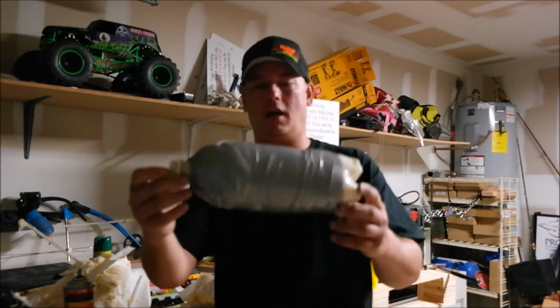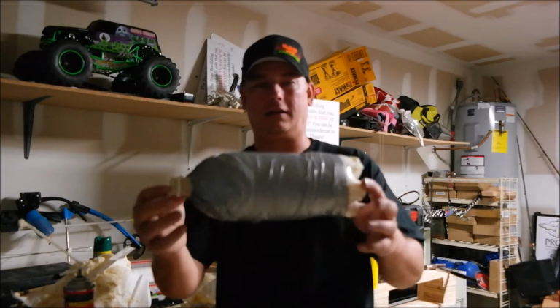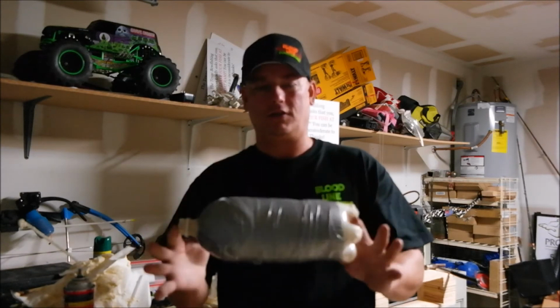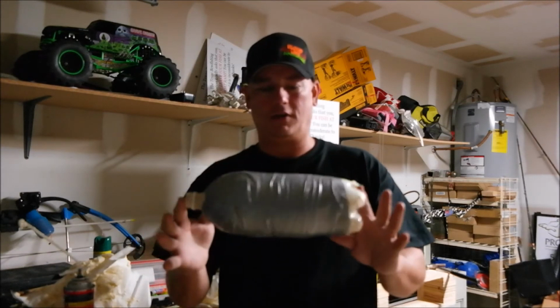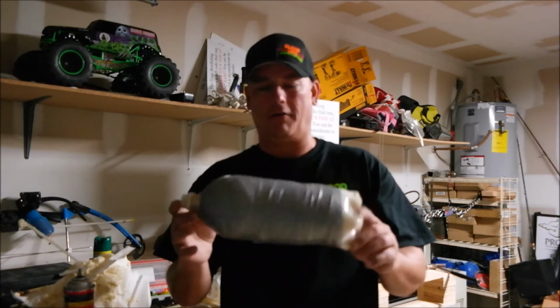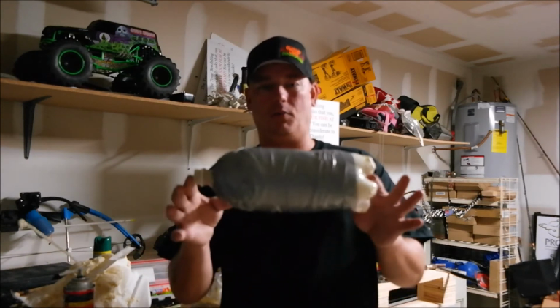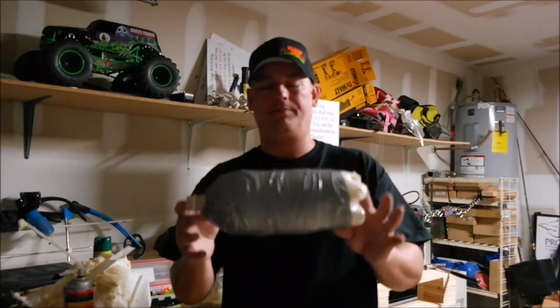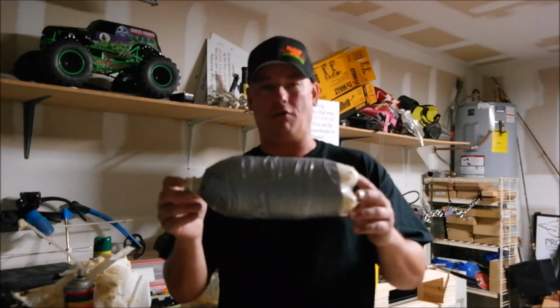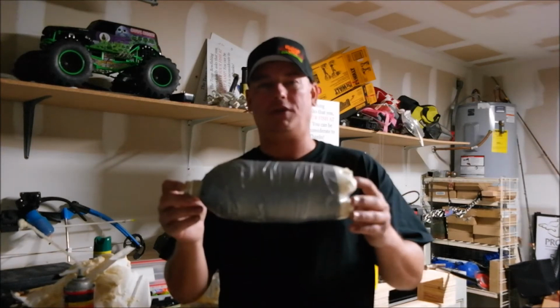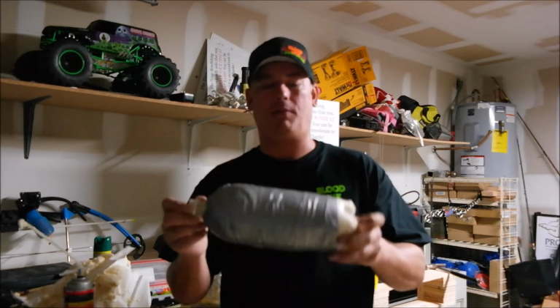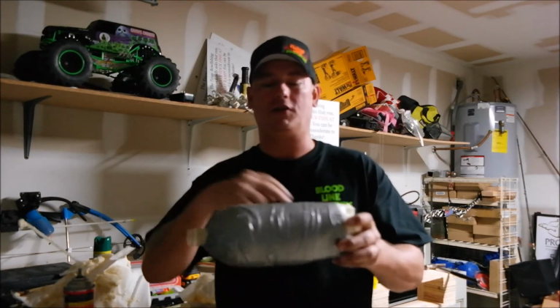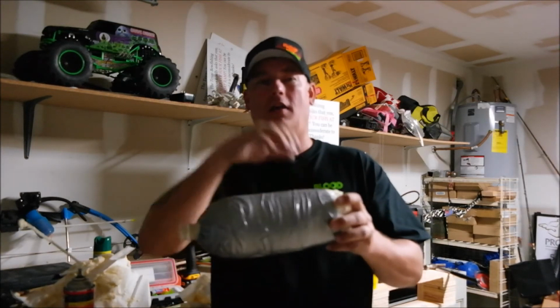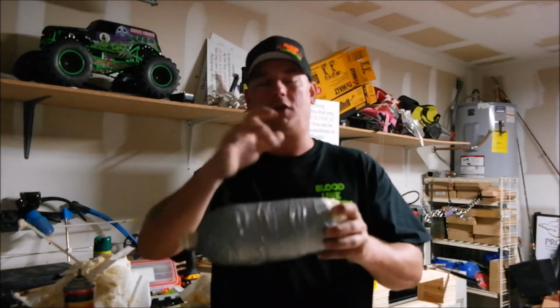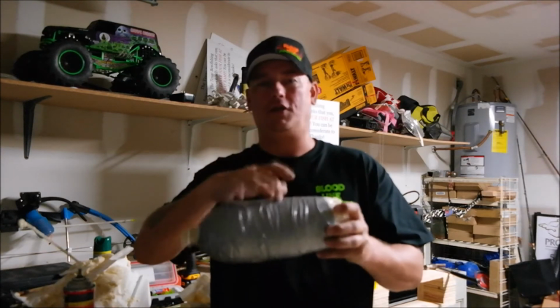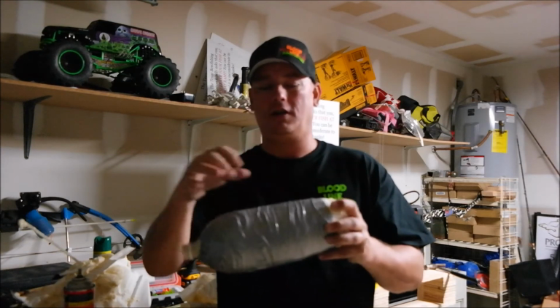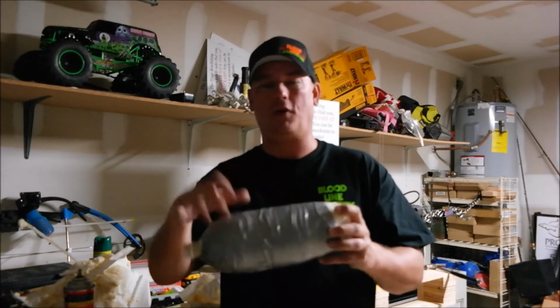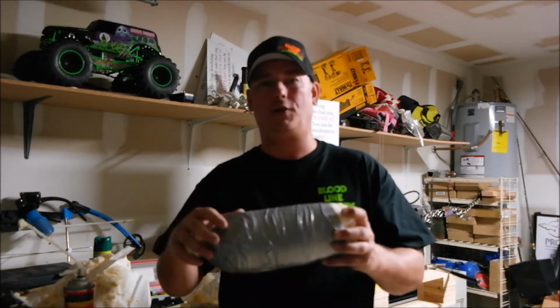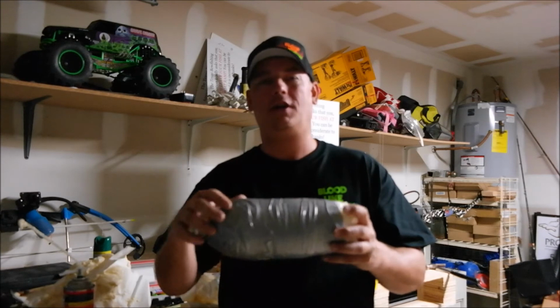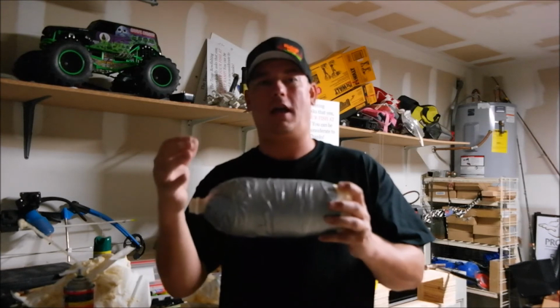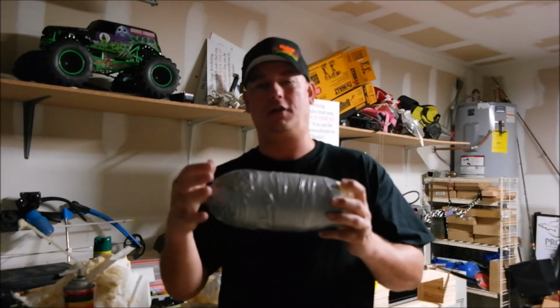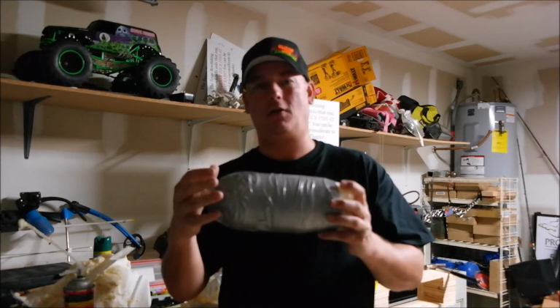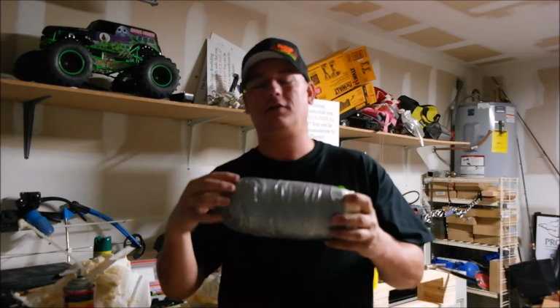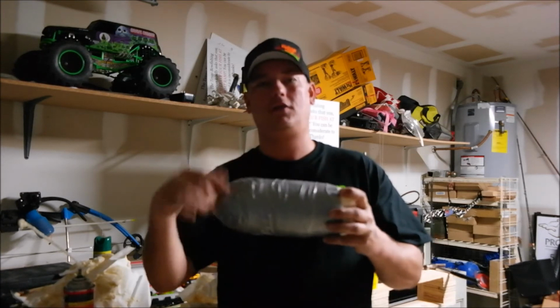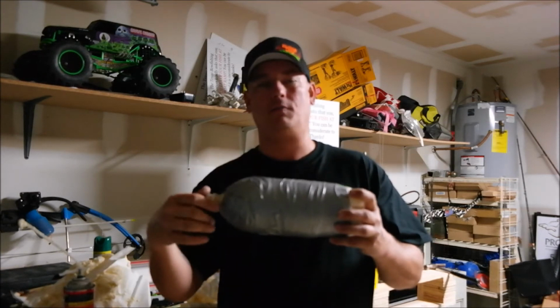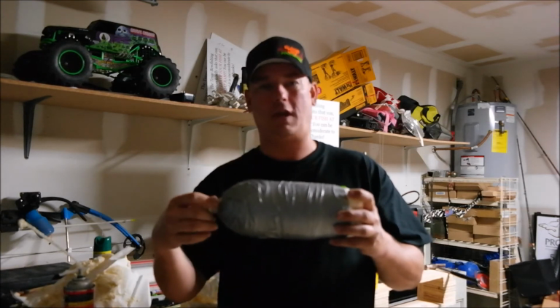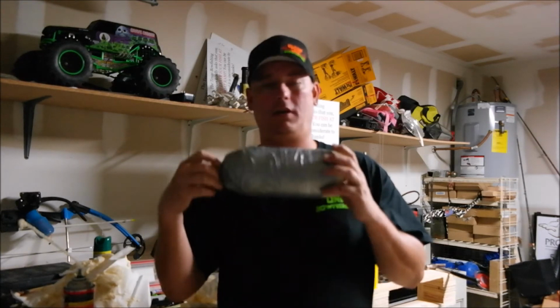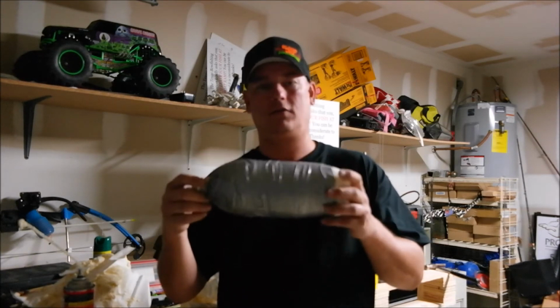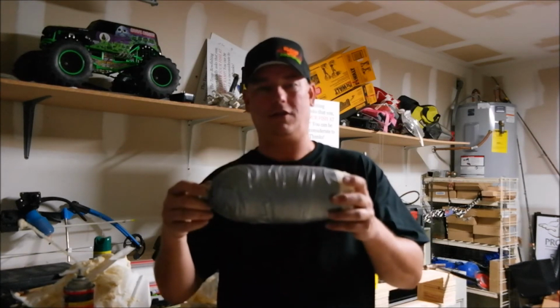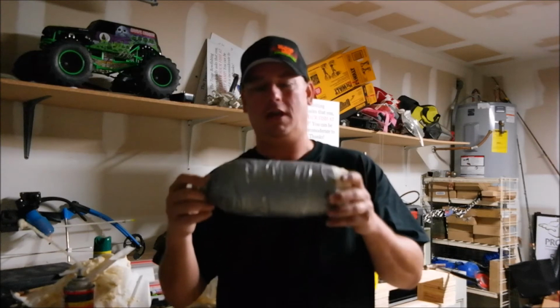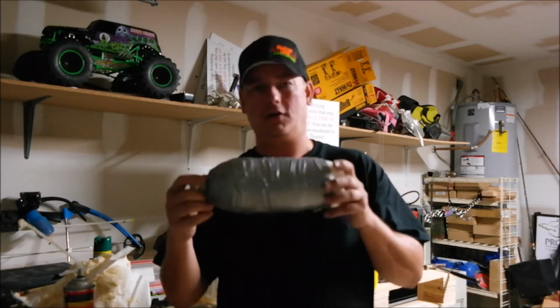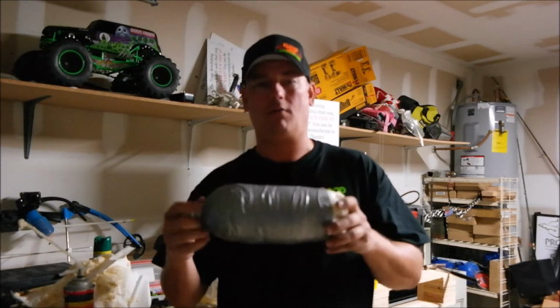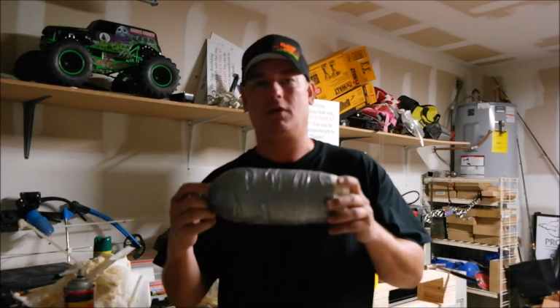I like it like this because it simulates more like a fish would be. The reason you wrap it with duct tape is because as you're shooting it and poking all these holes in it, as you get a lot of holes in it you just wrap some more duct tape on it and it's good as new. You can keep on using this over and over and over.